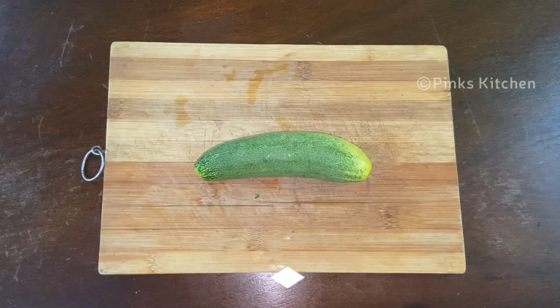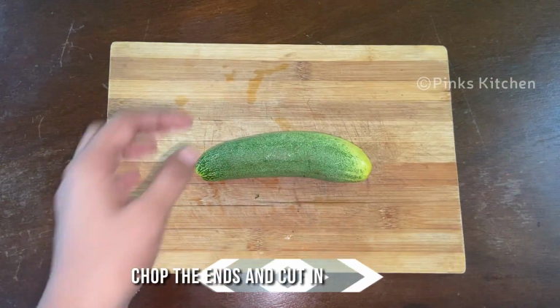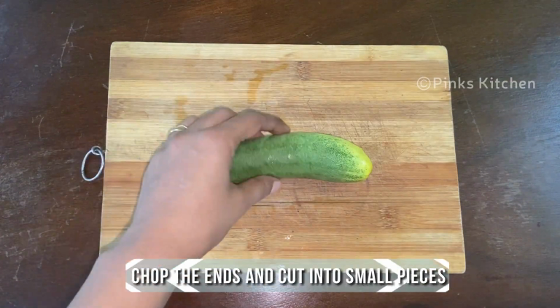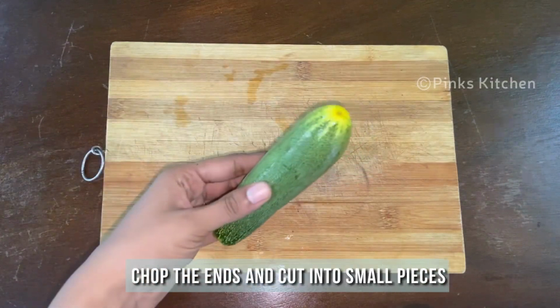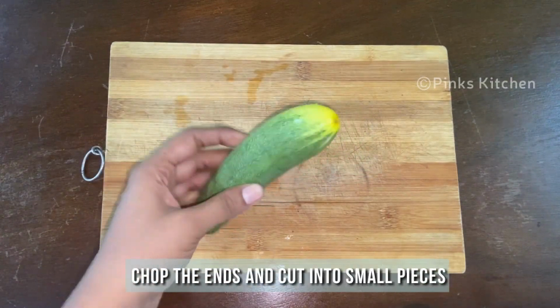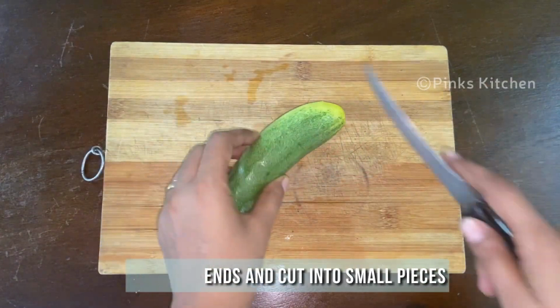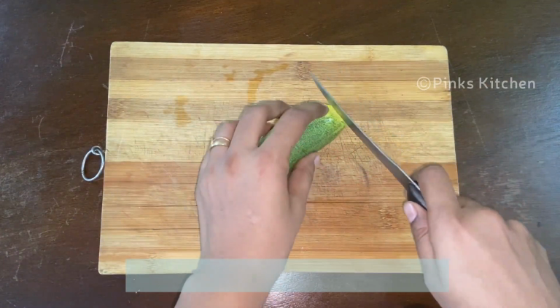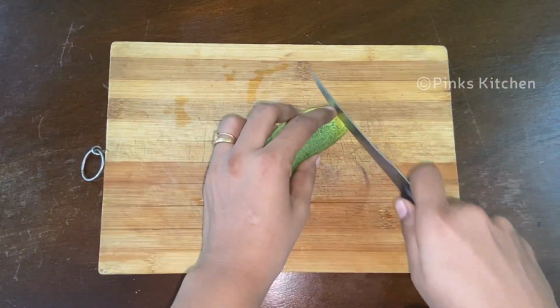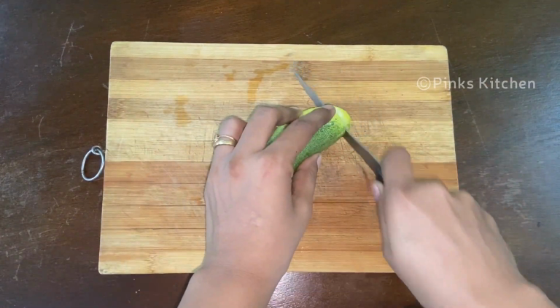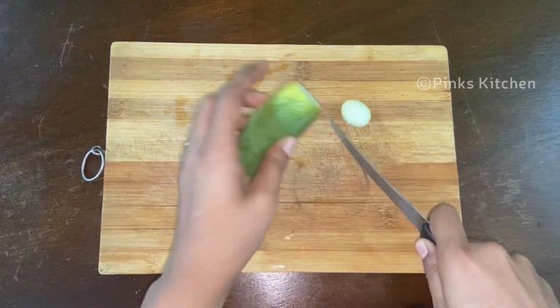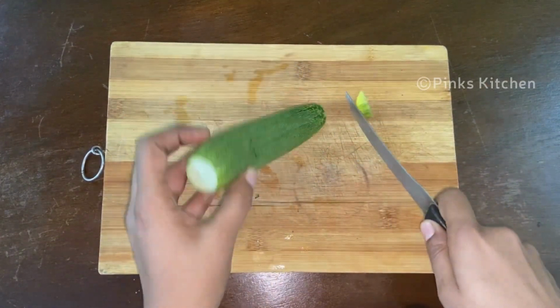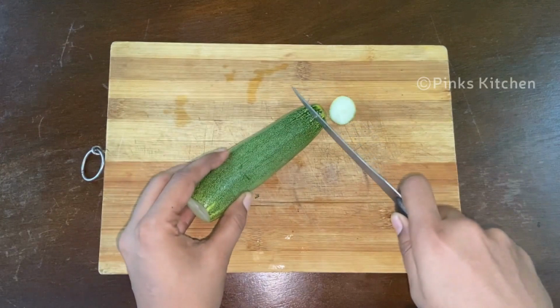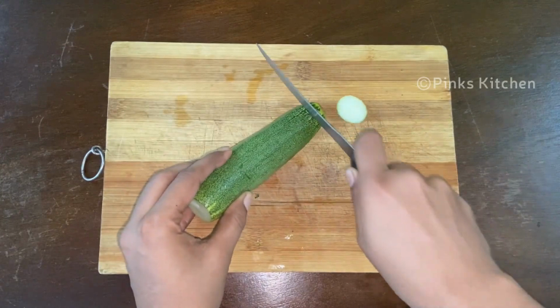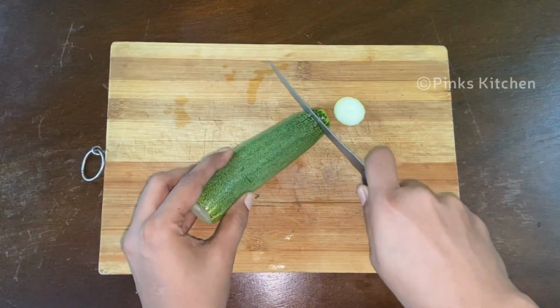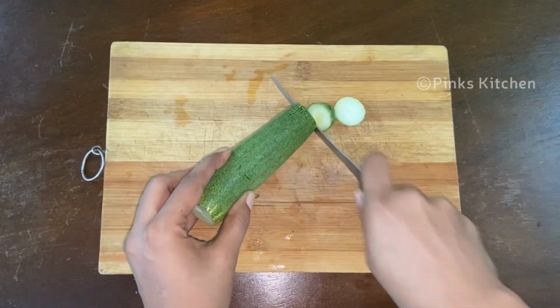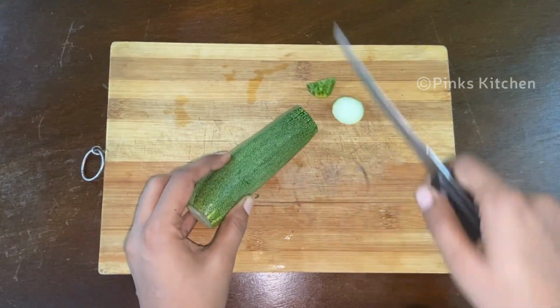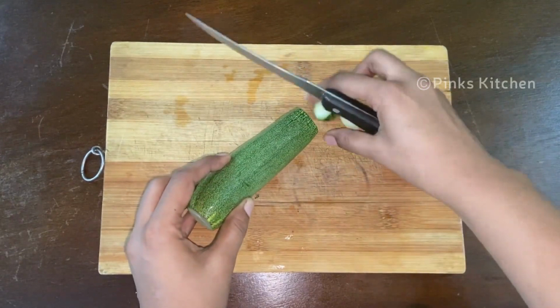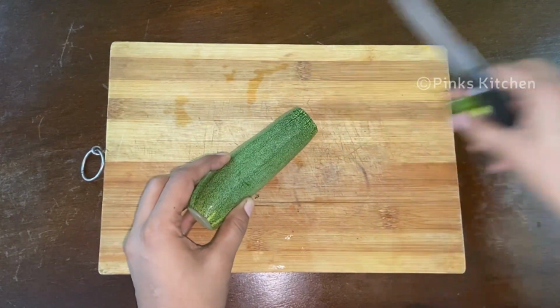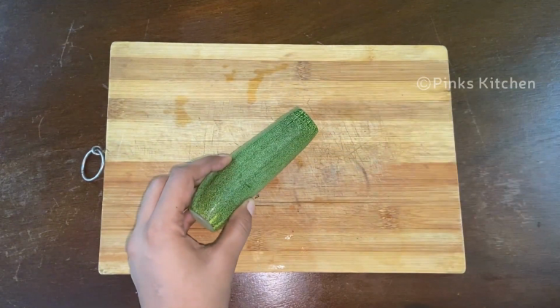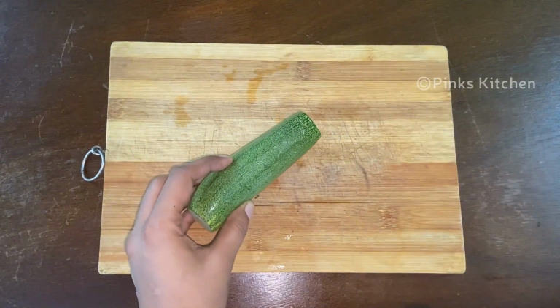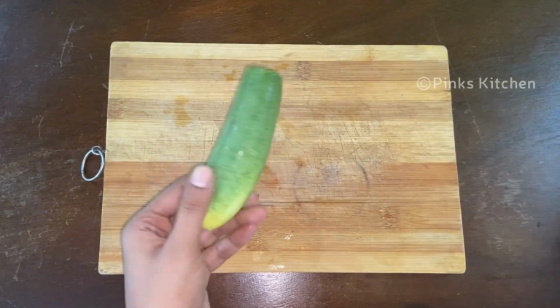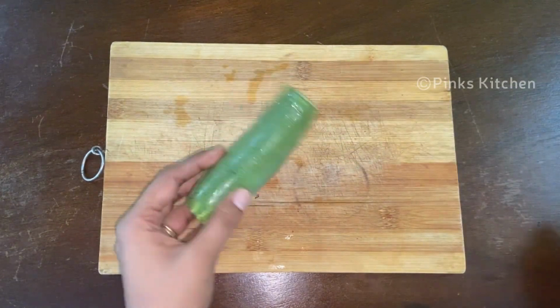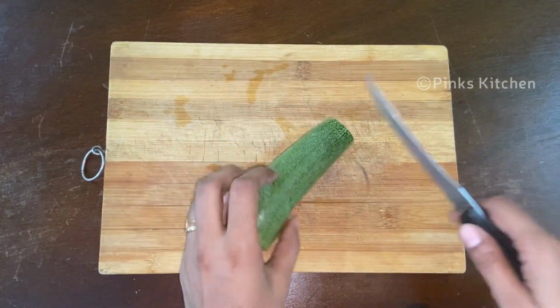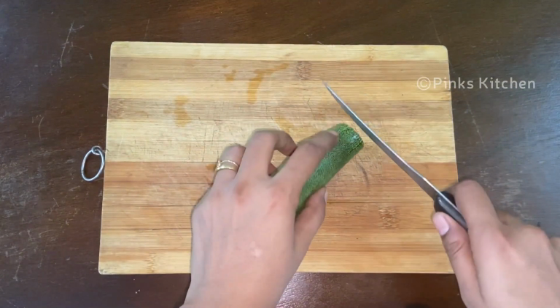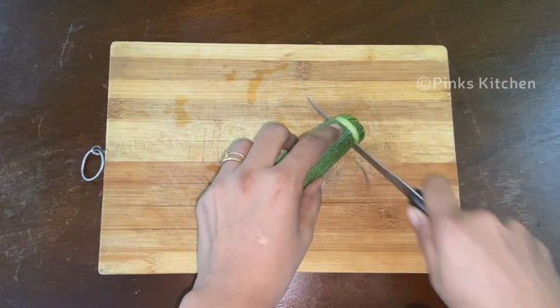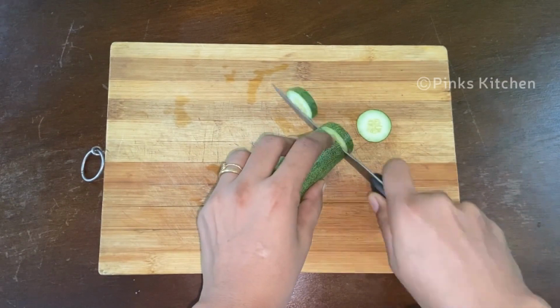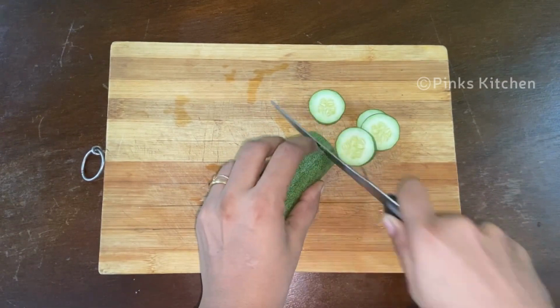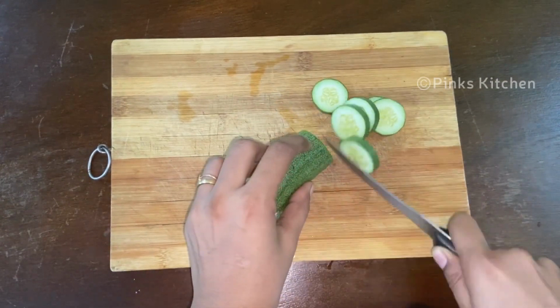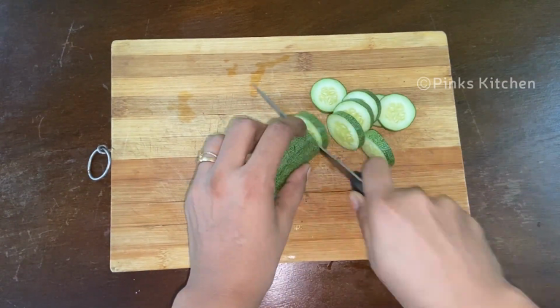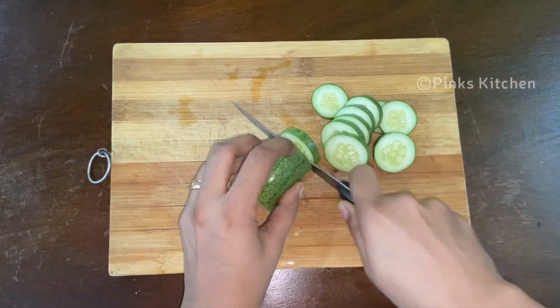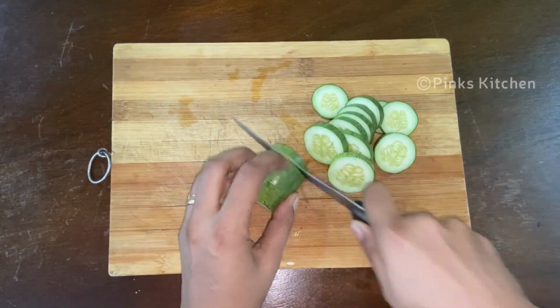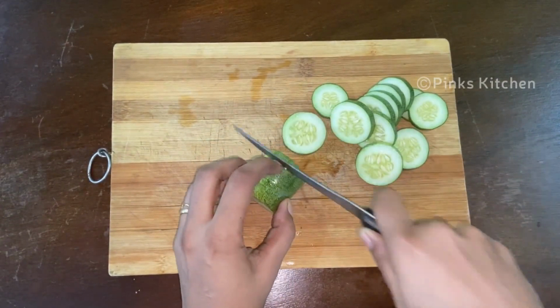Clean and wash the cucumber thoroughly. Chop the ends of the cucumber and cut them into small pieces. You can use the cucumber with the skin as it has a lot of nutrients. Keep this ready.